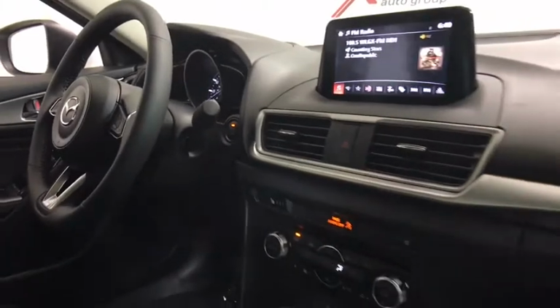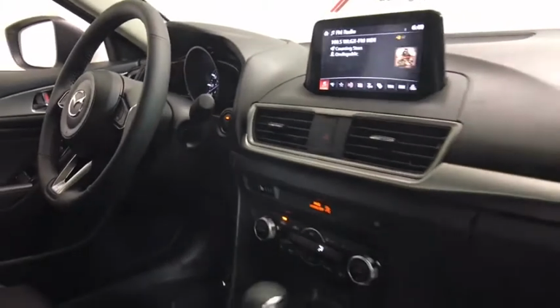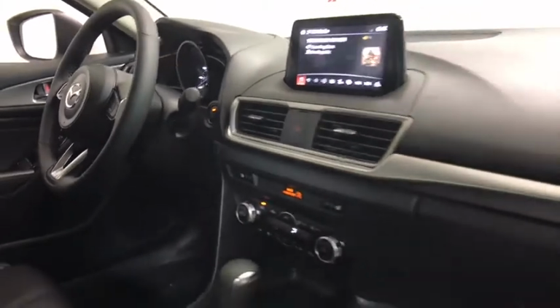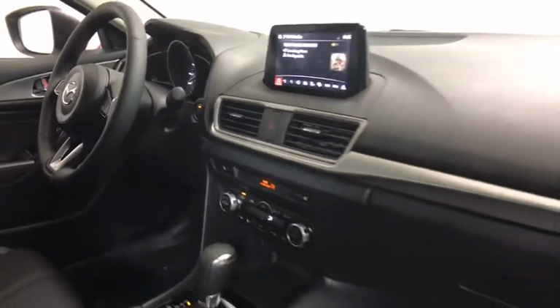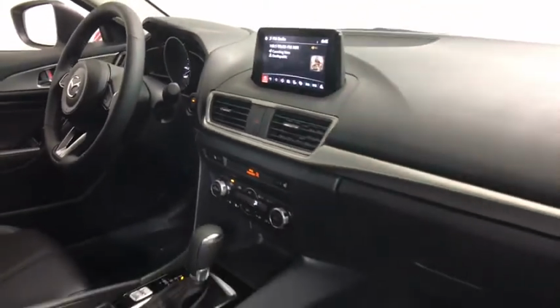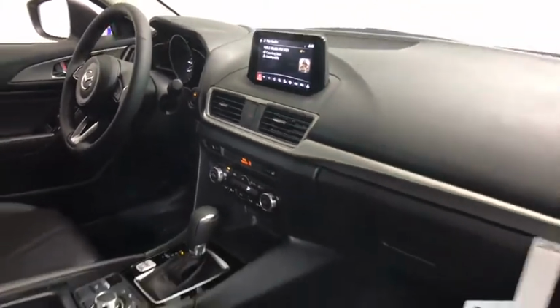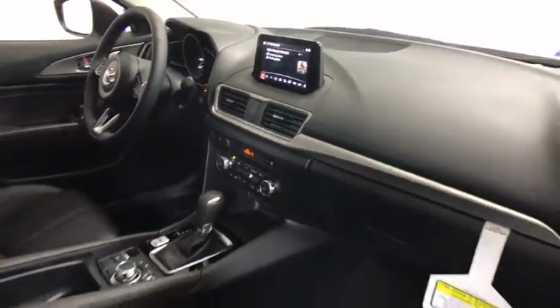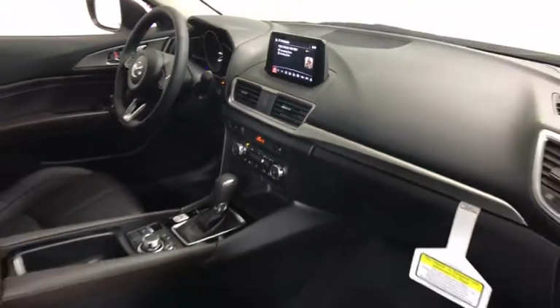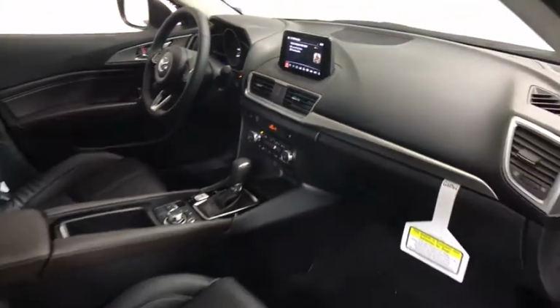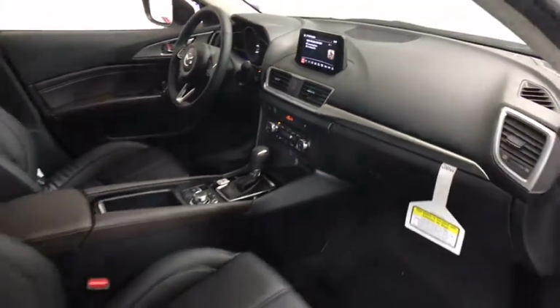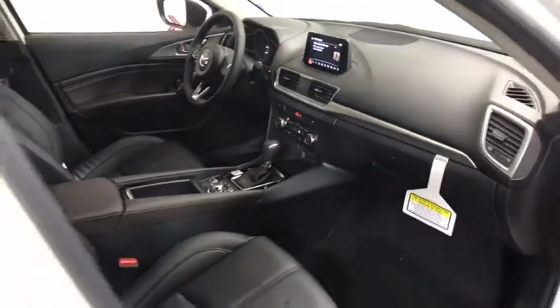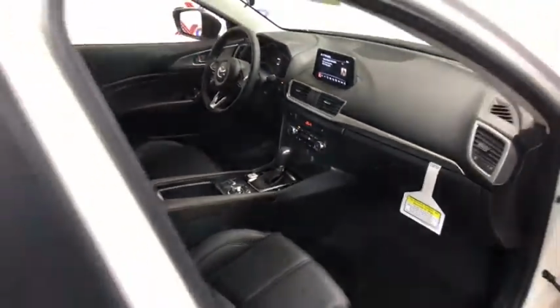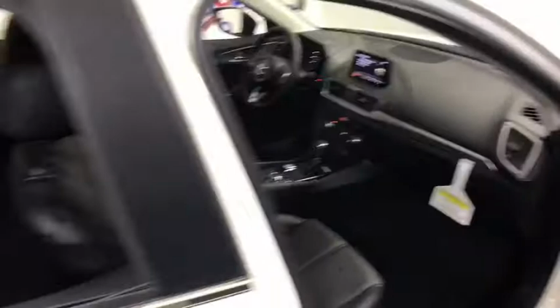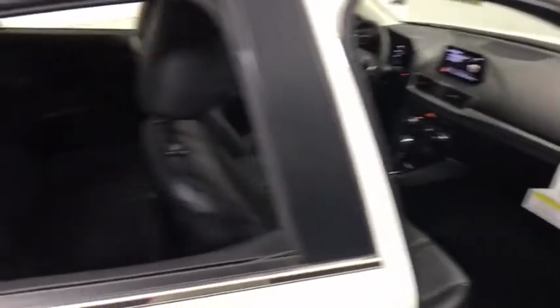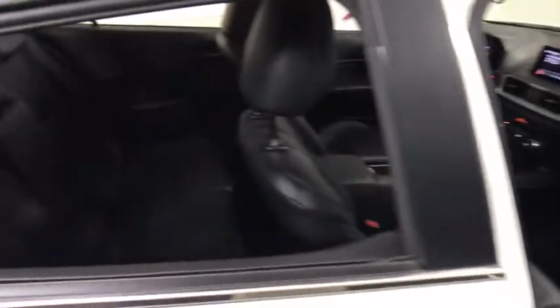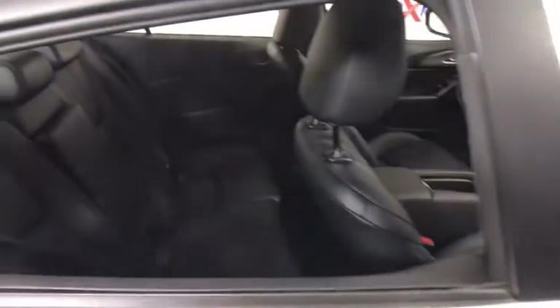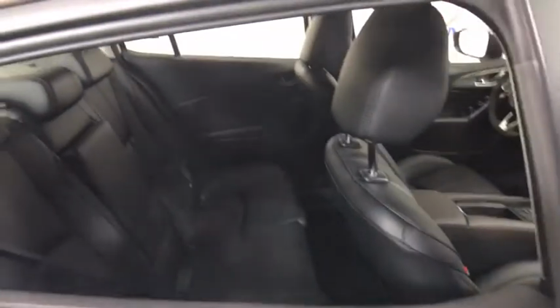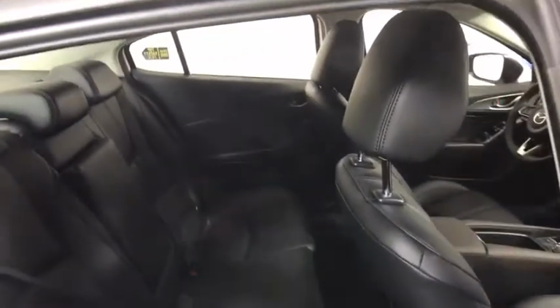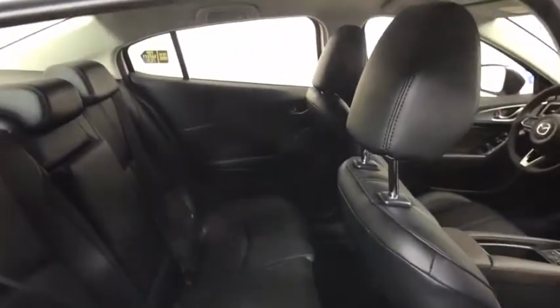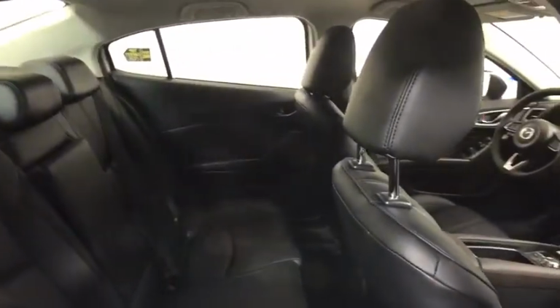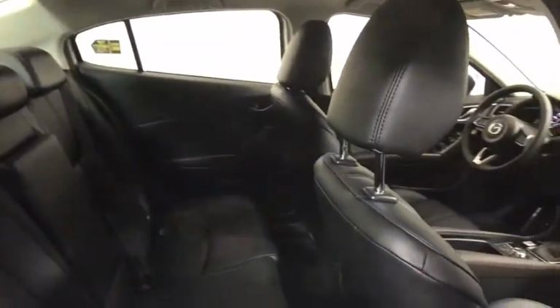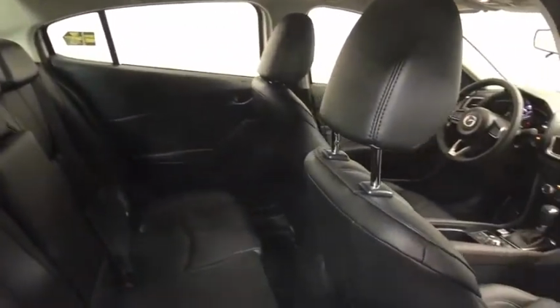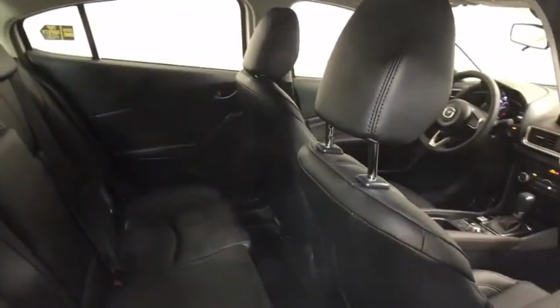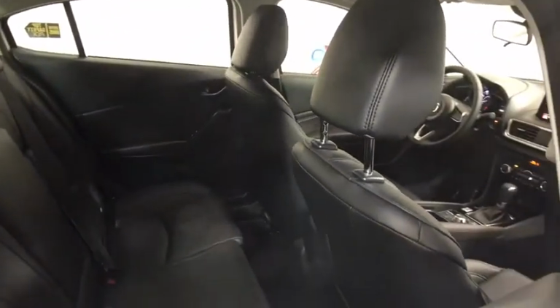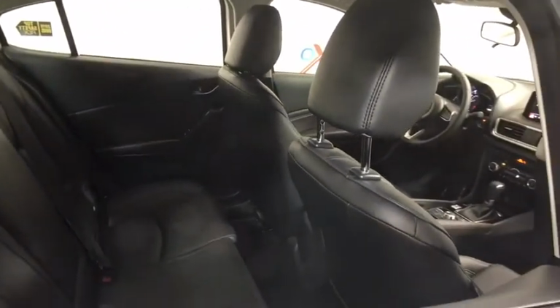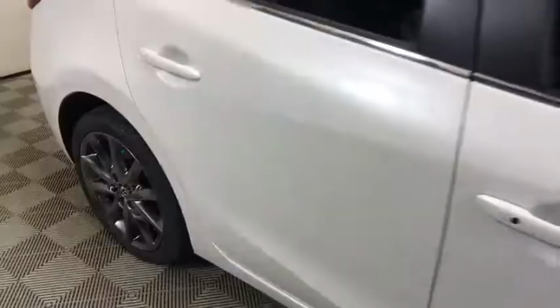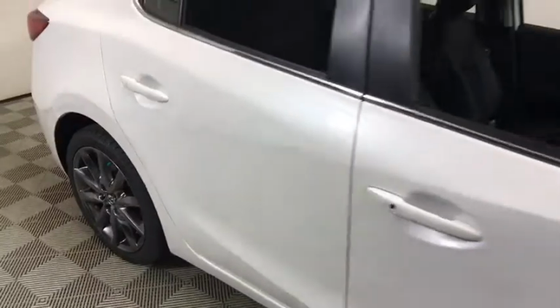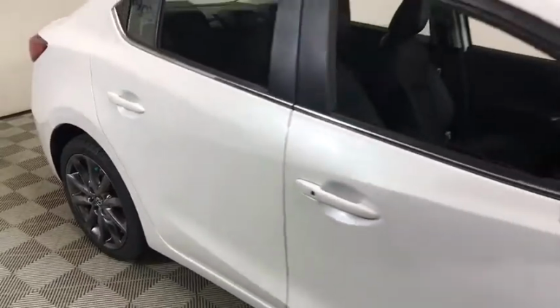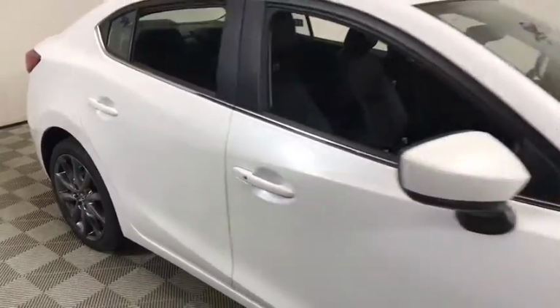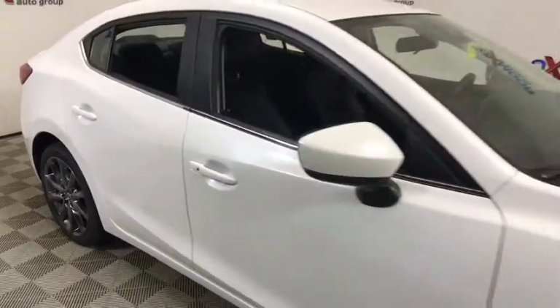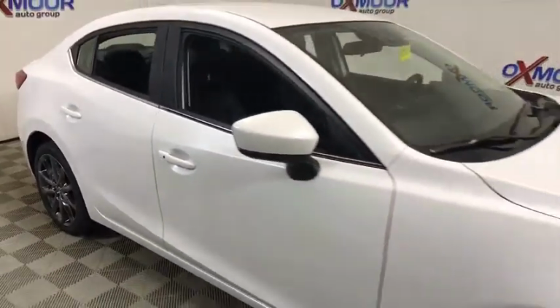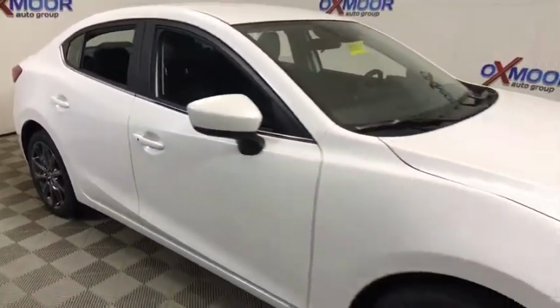Electronic stability control, power windows, rear window defroster, heated front seats, dual zone climate control, brake assist, panic alarm, overhead console, remote keyless entry, tachometer.